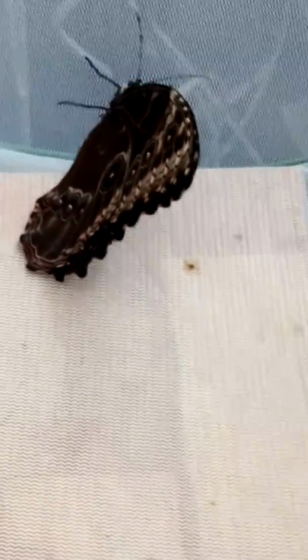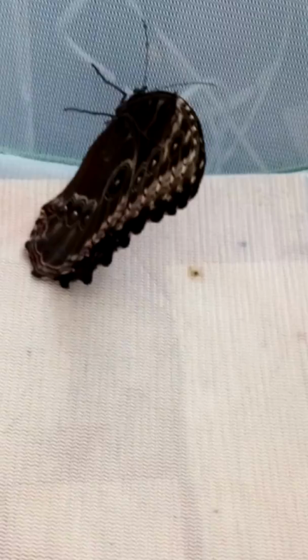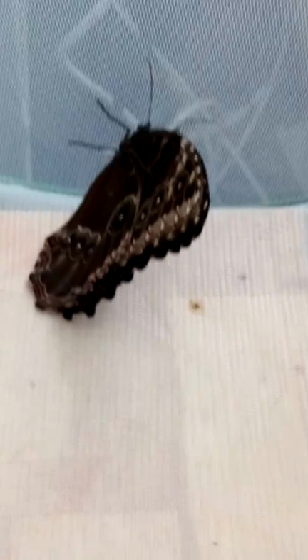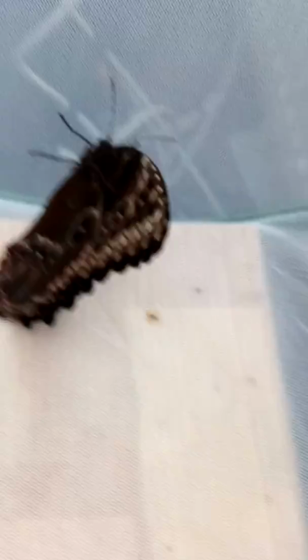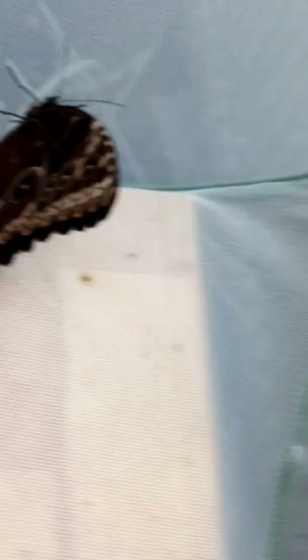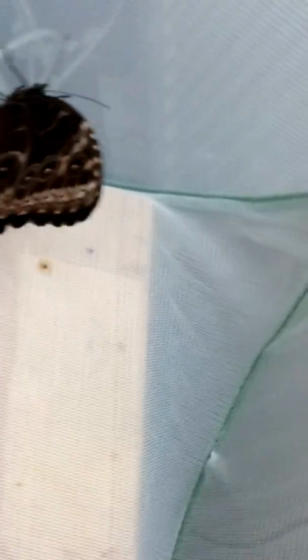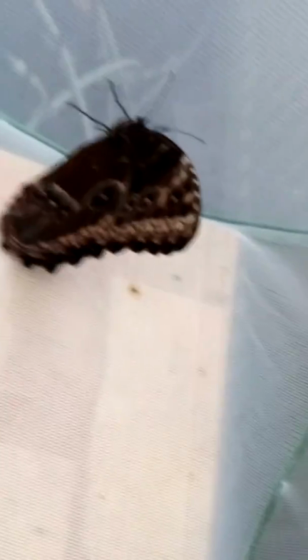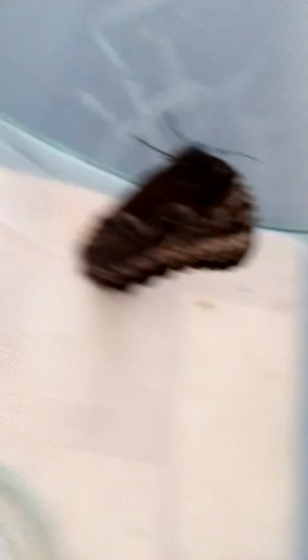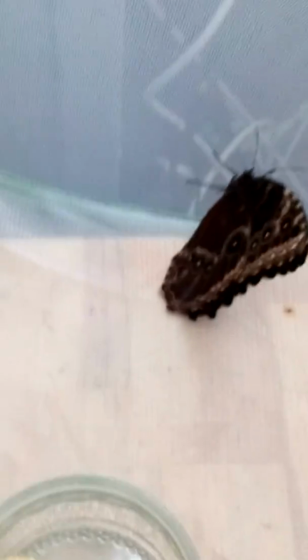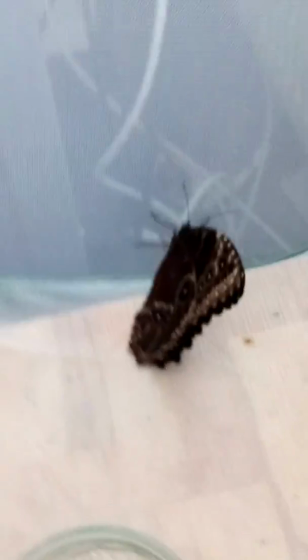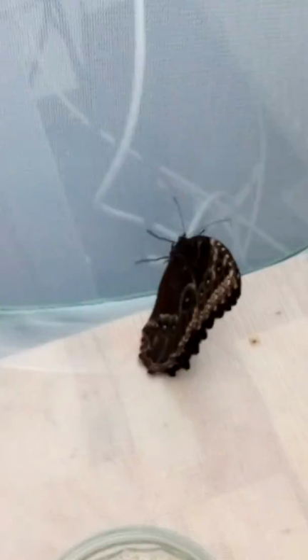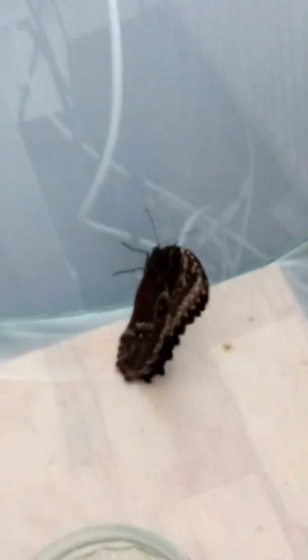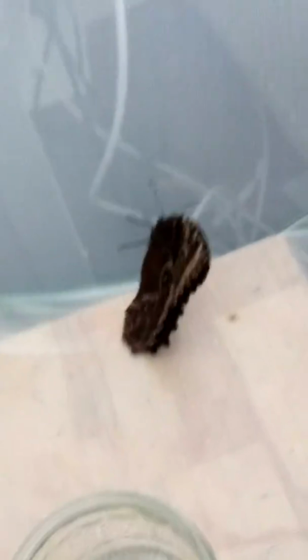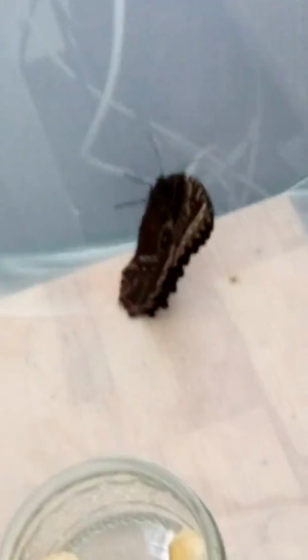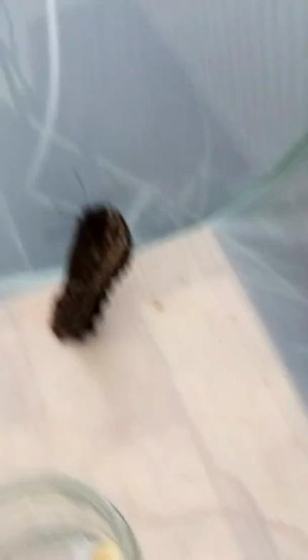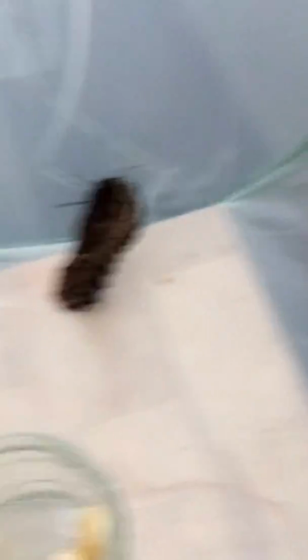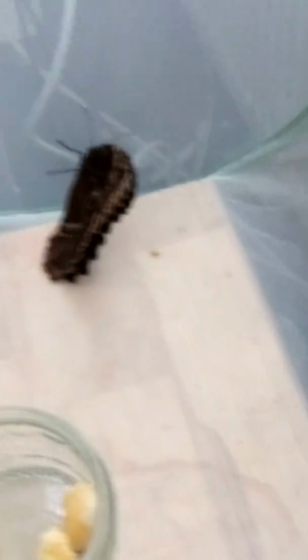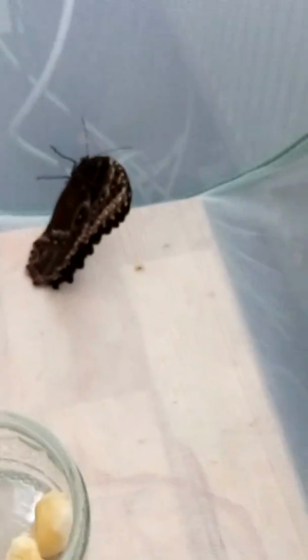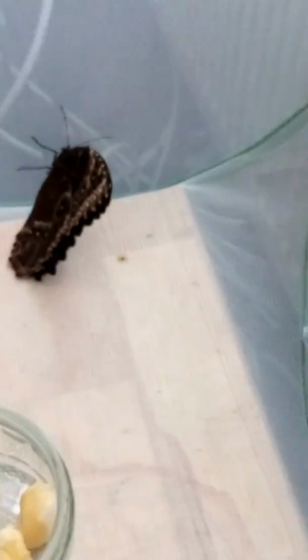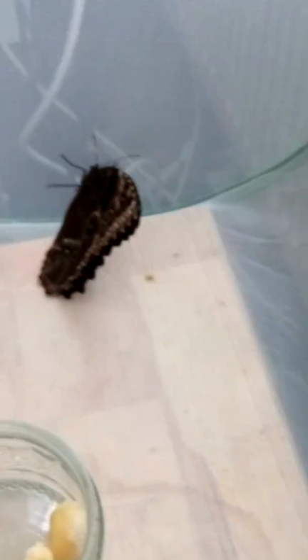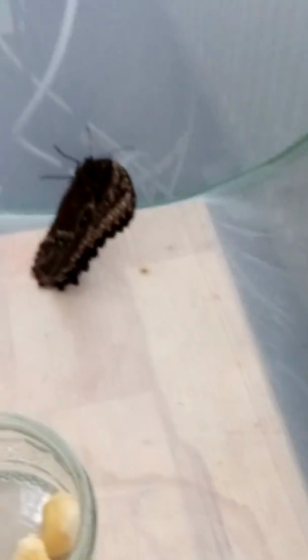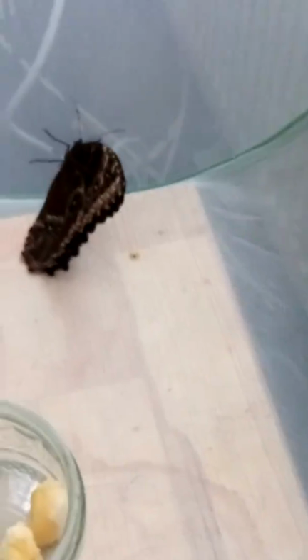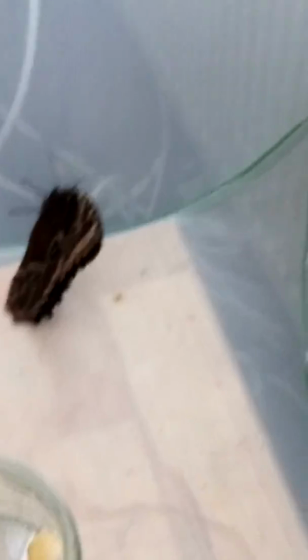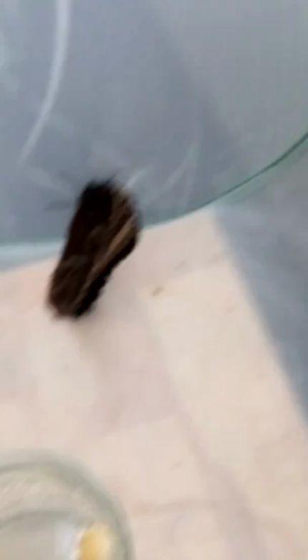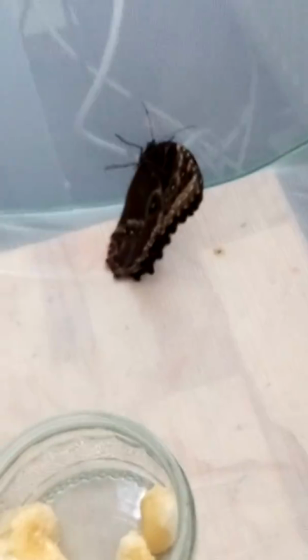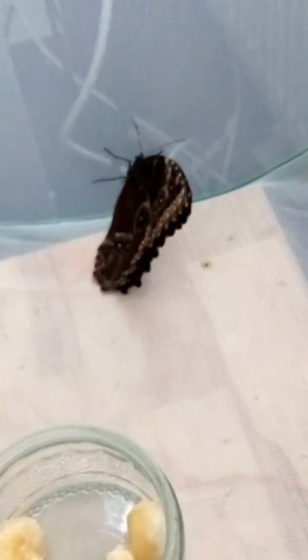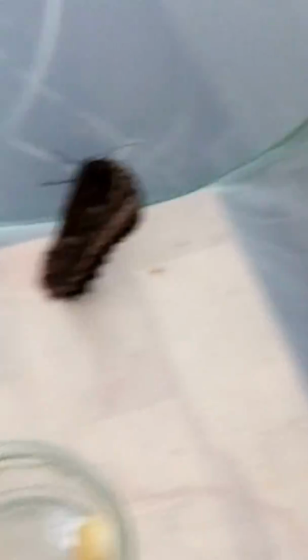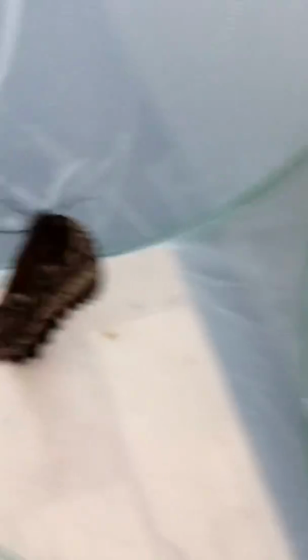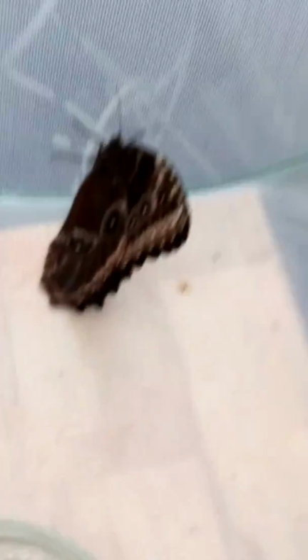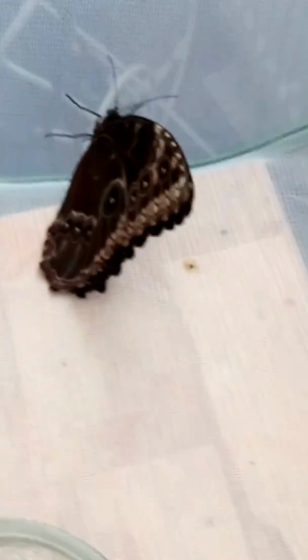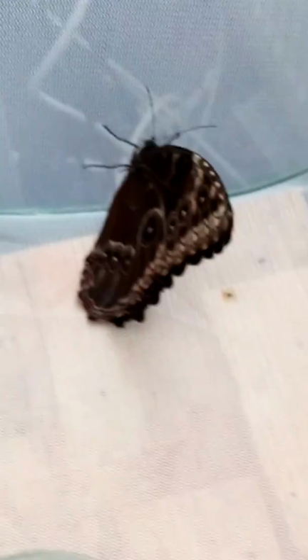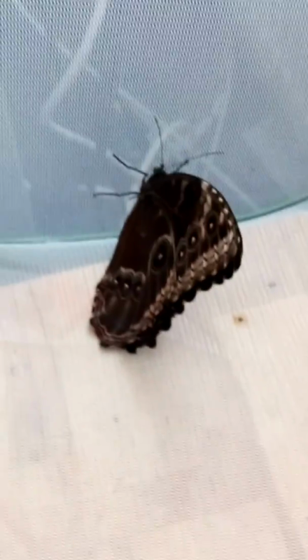I'll give you some updates when we get some more, and on how his little enclosure goes. Keep tuned.